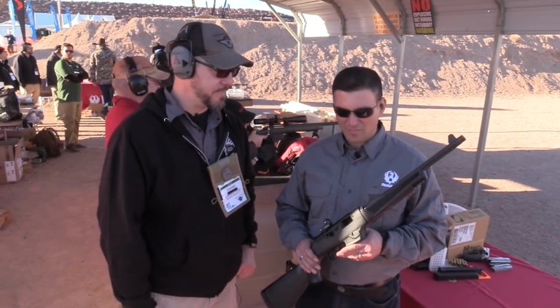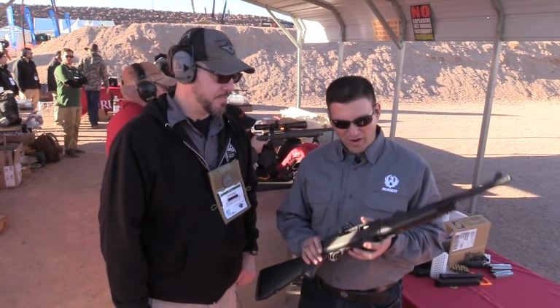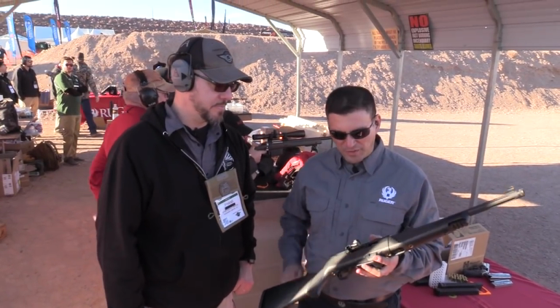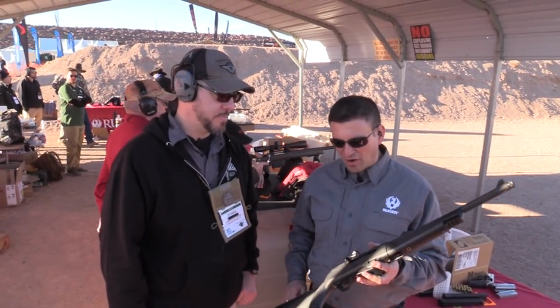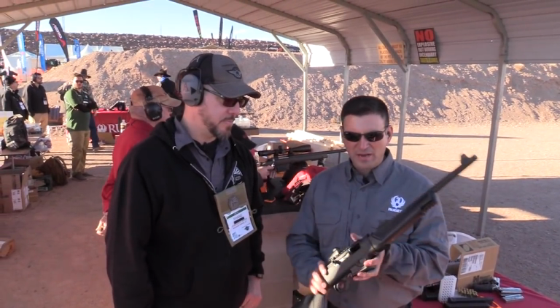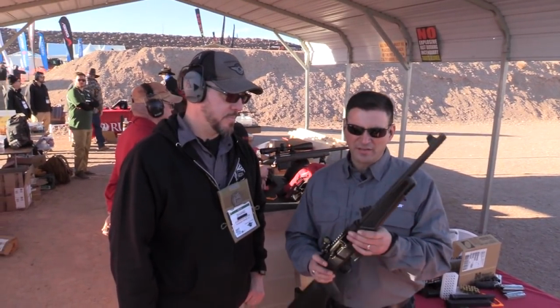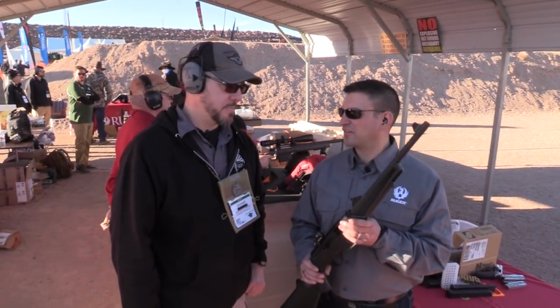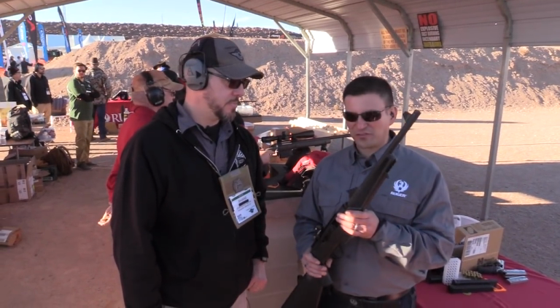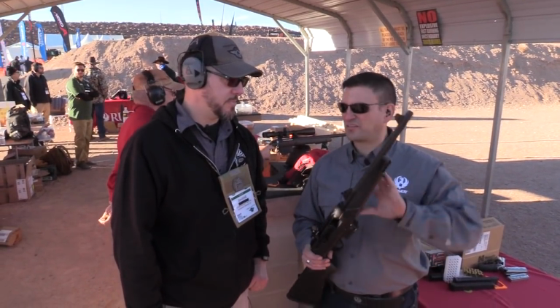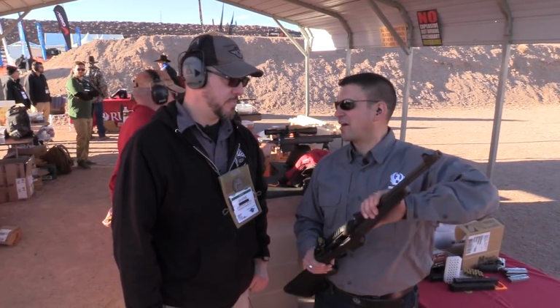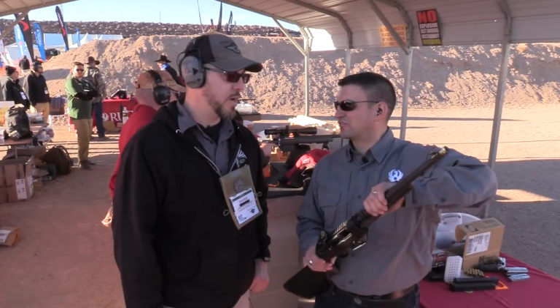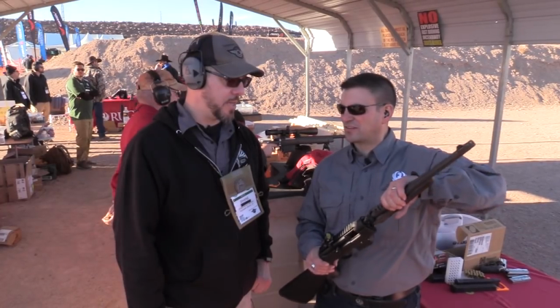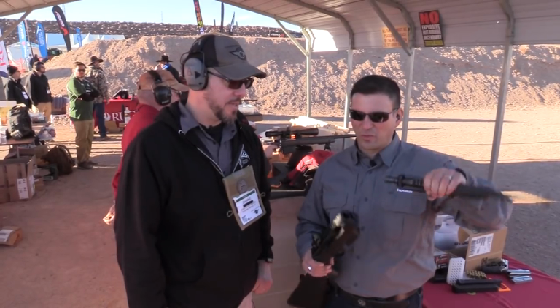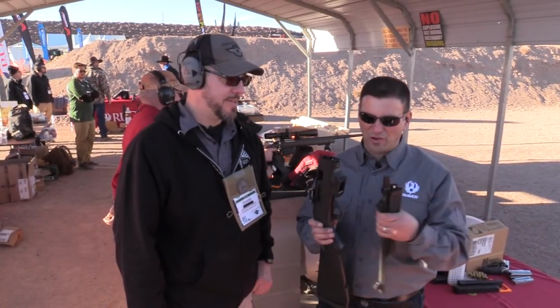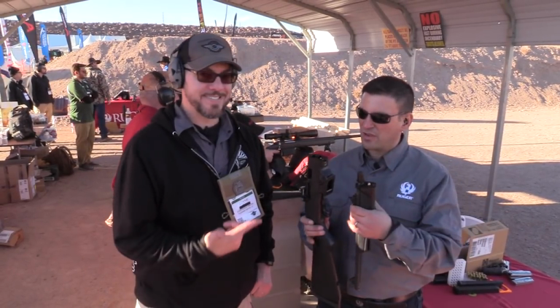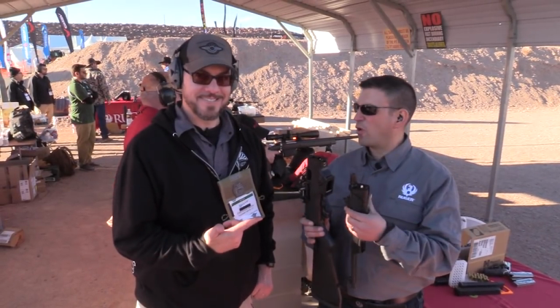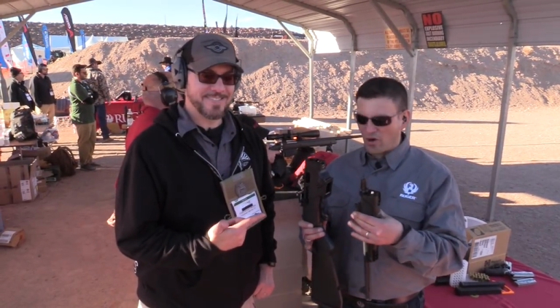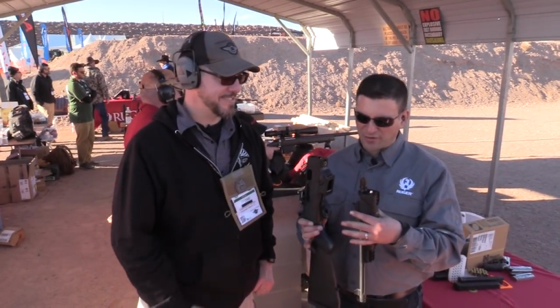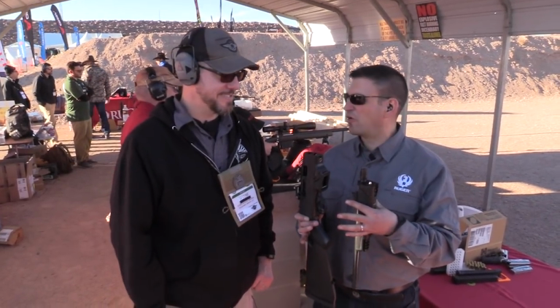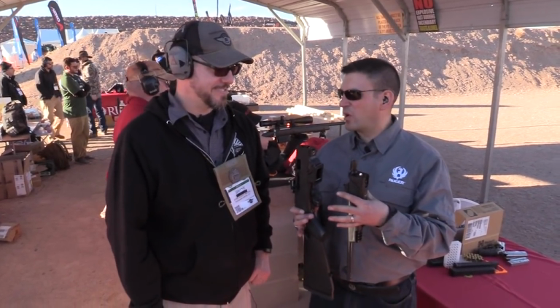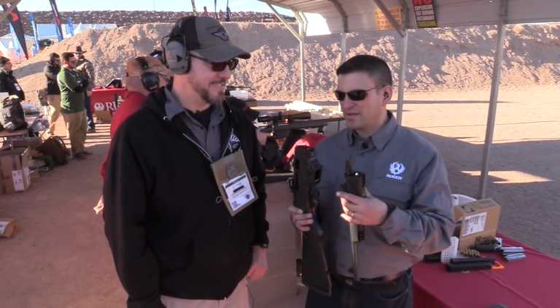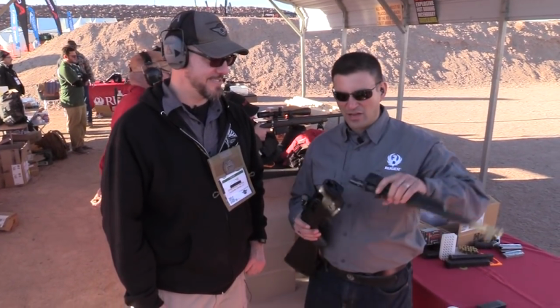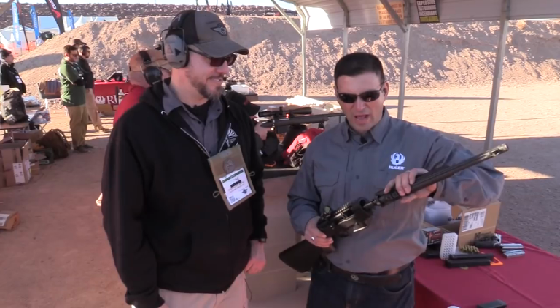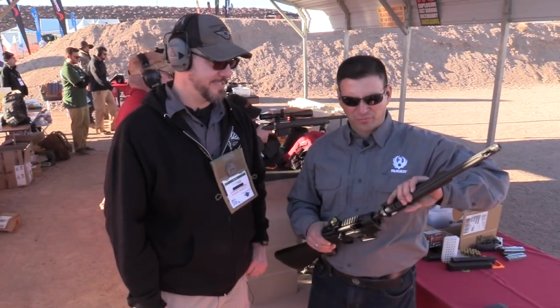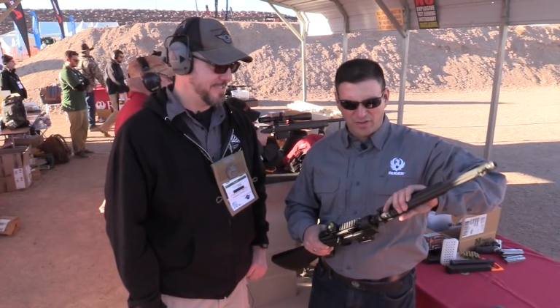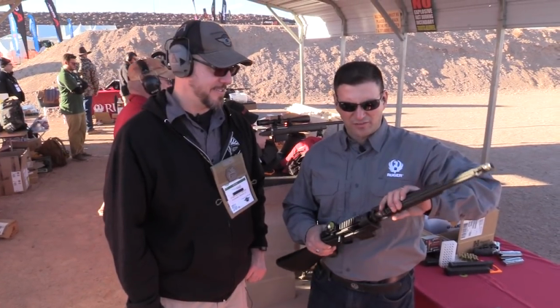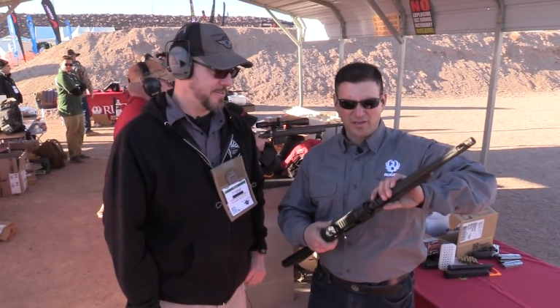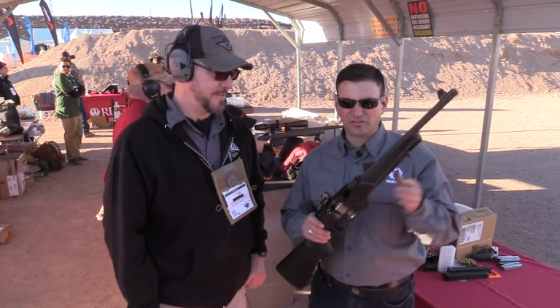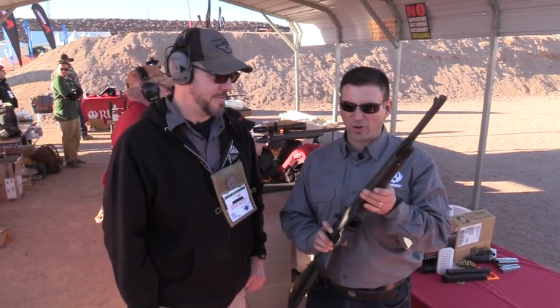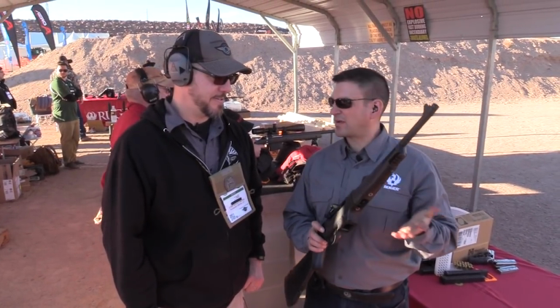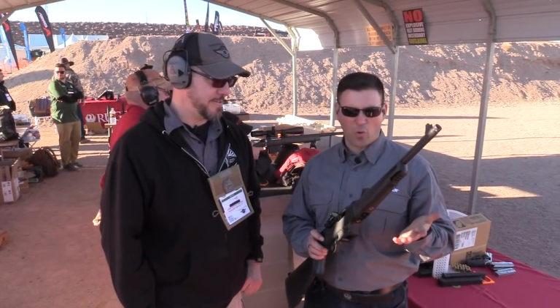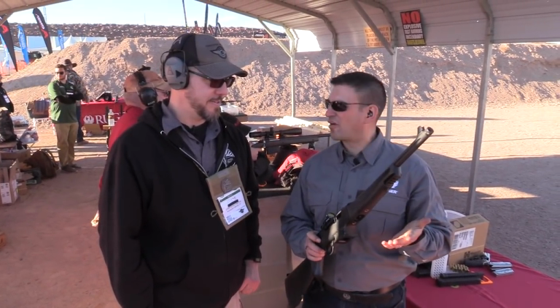Alright, so the PC Carbine. First thing — it's a takedown, right? Just like the 10-22. Pull the barrel off, you can stow that away. It collapses really easily. This goes right back on with a quarter turn.